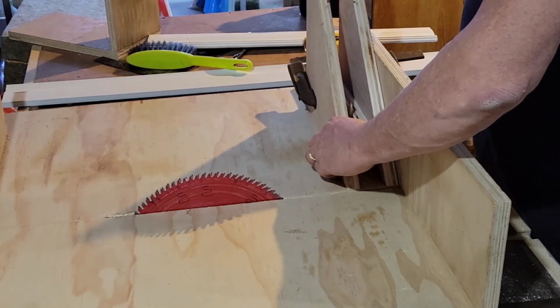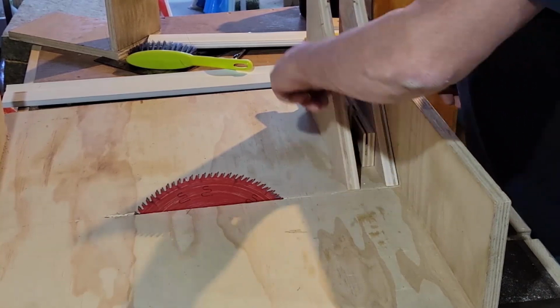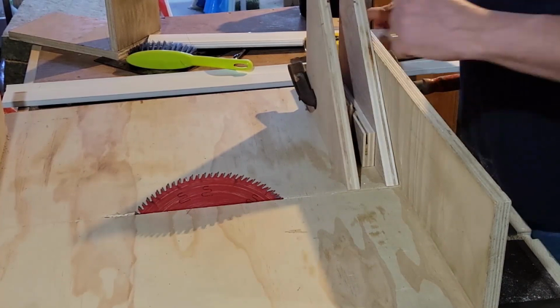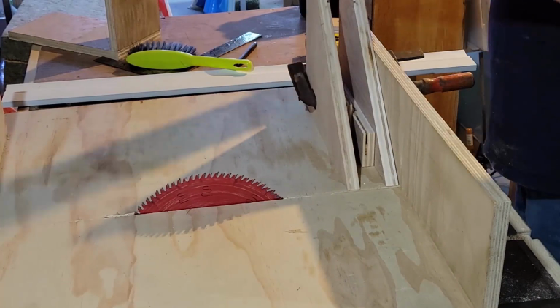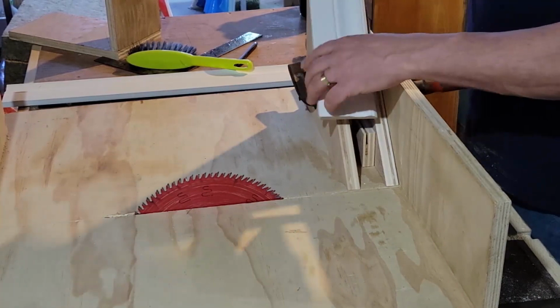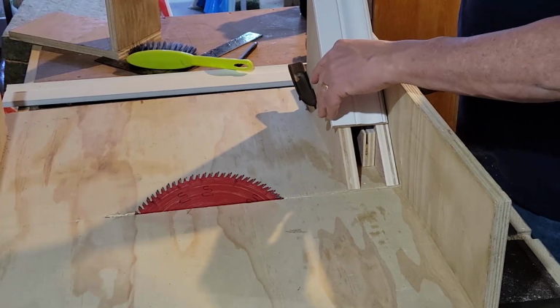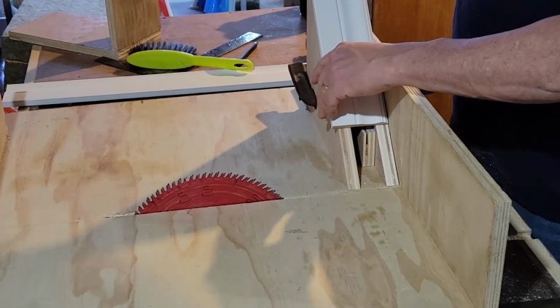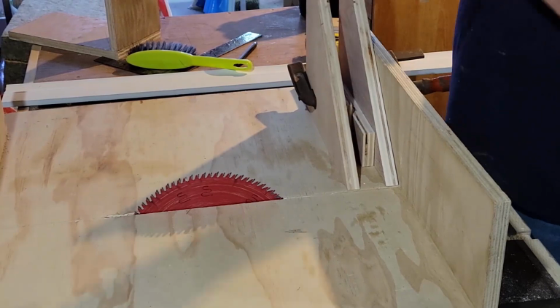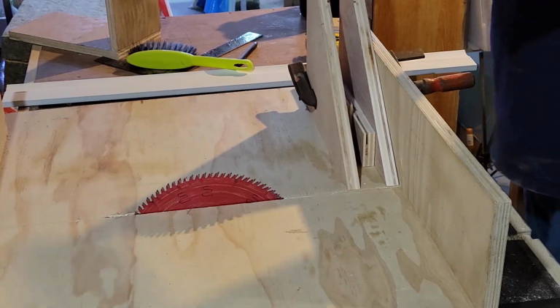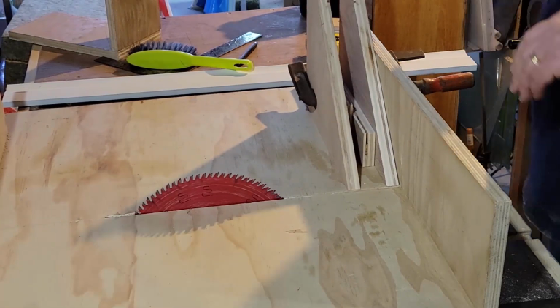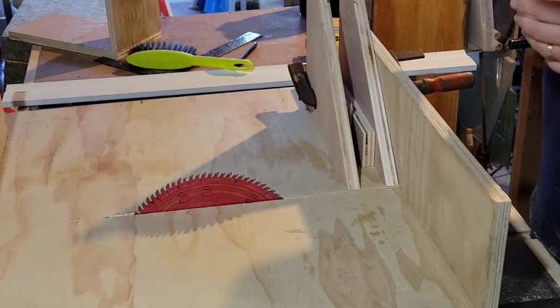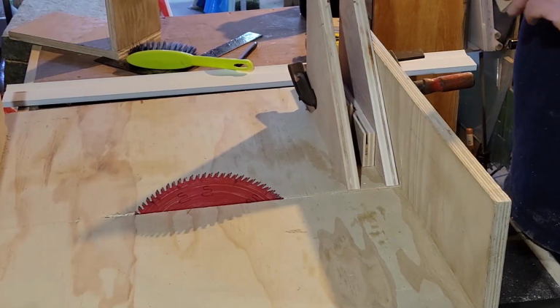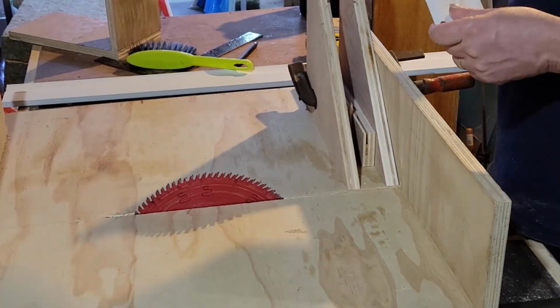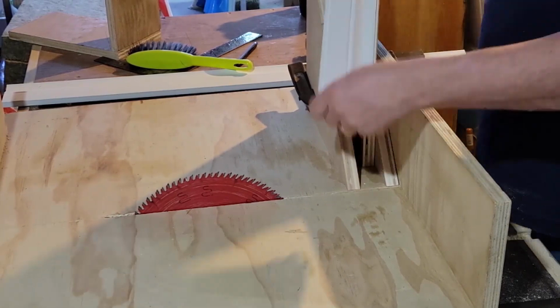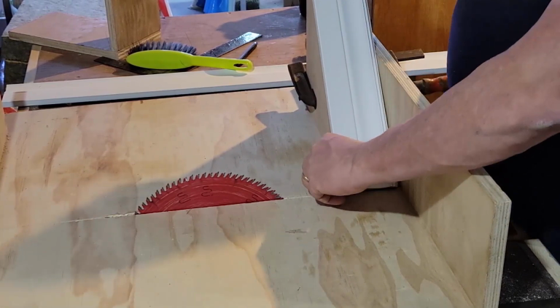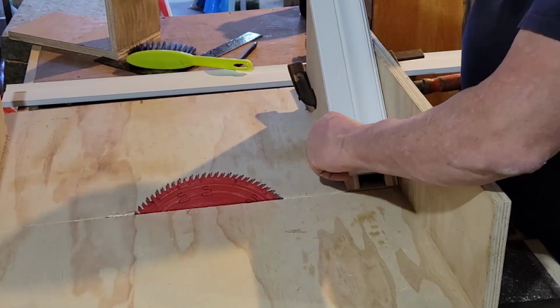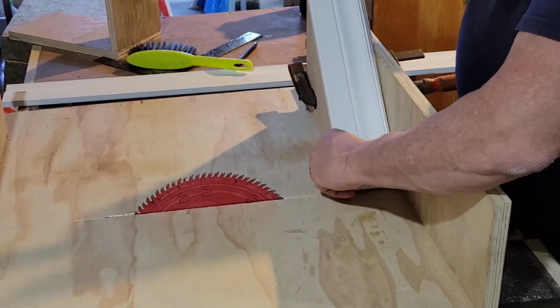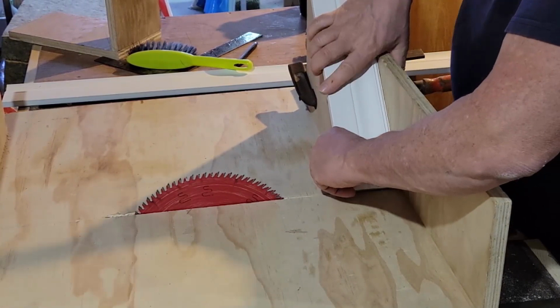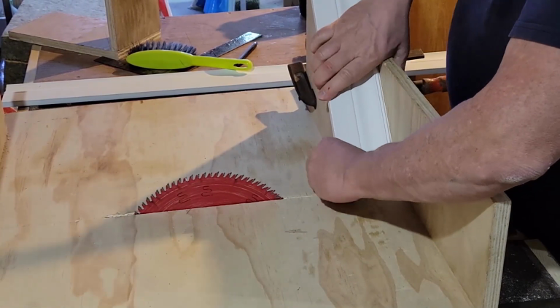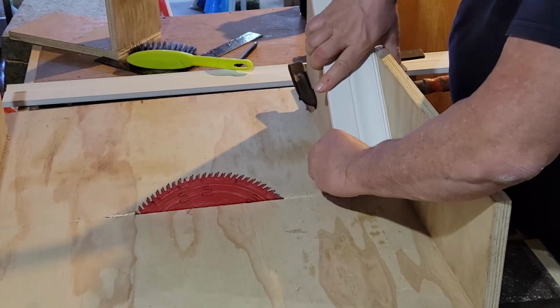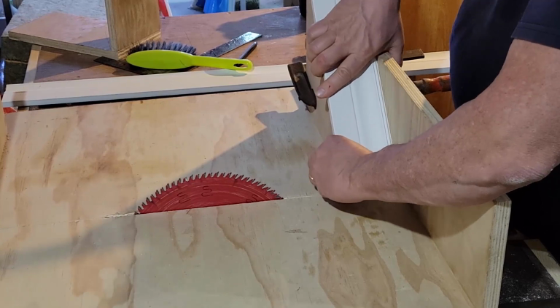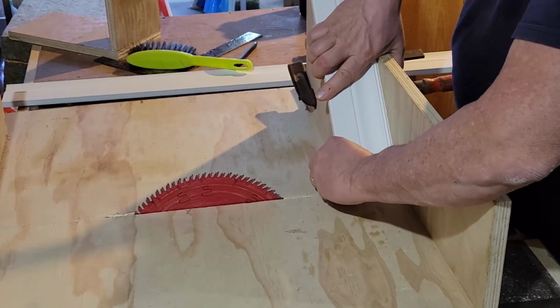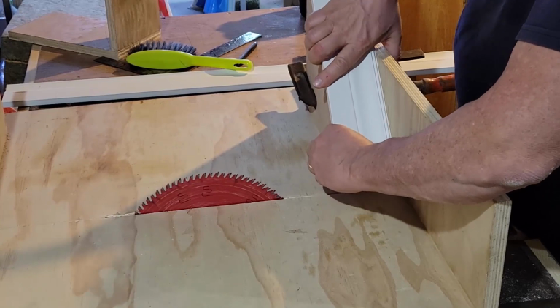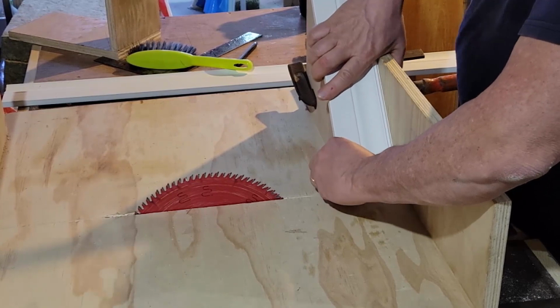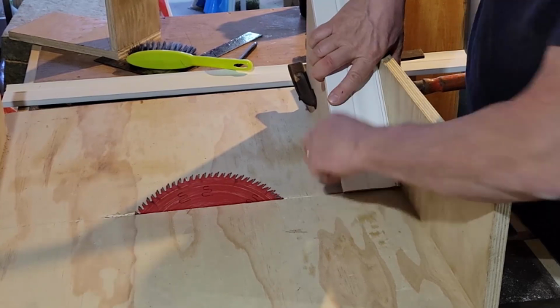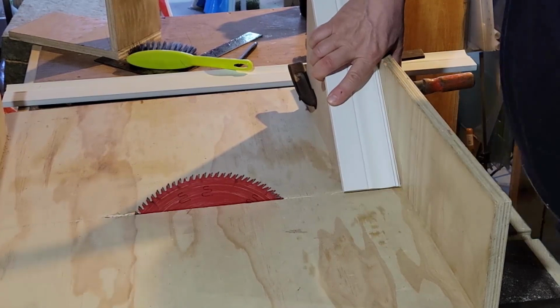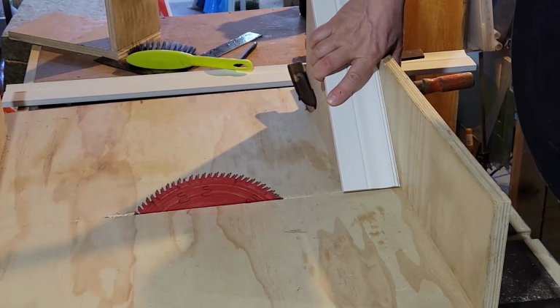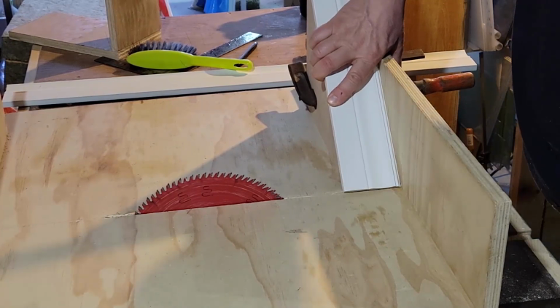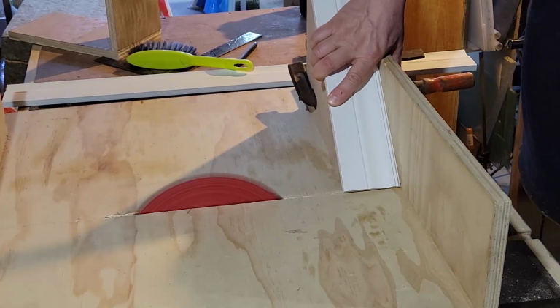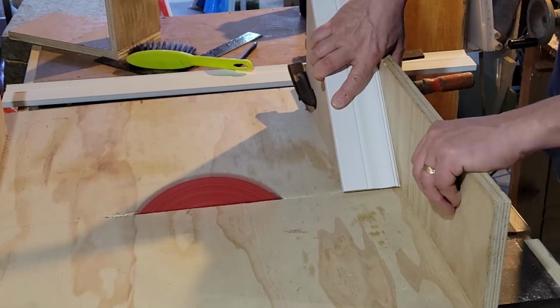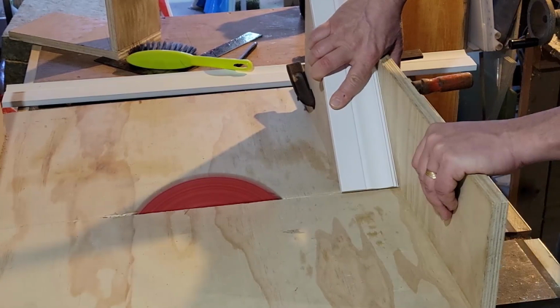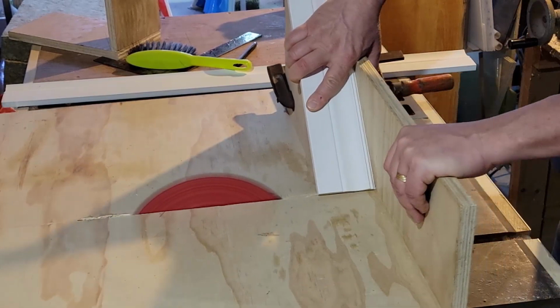So this just makes it a lot wider and of course holds the piece much more securely, and I'm going to cut some 45 degree mitres in these boards and then go install them.